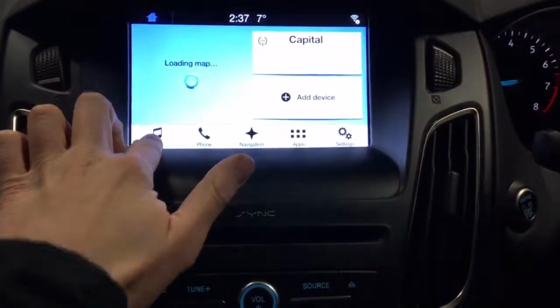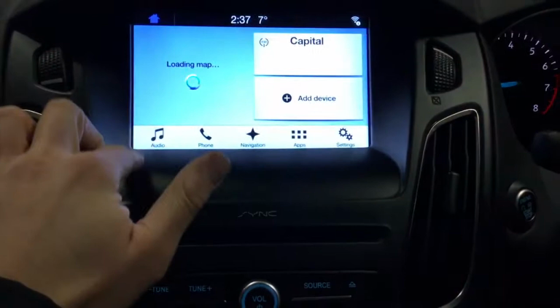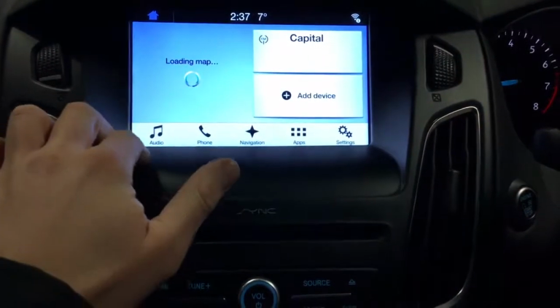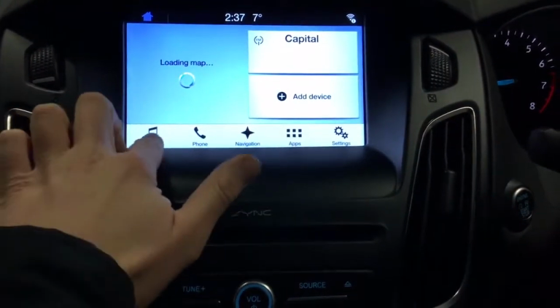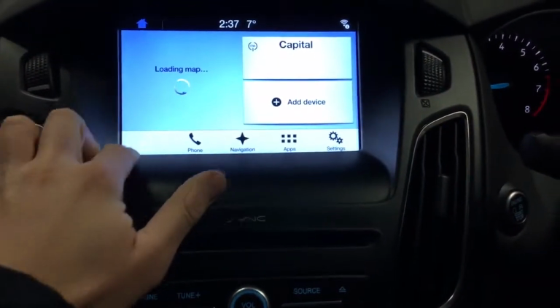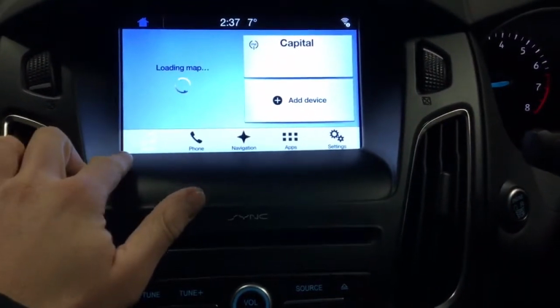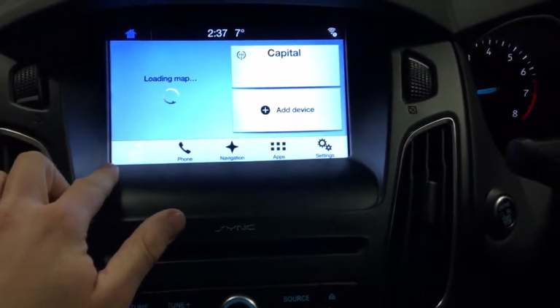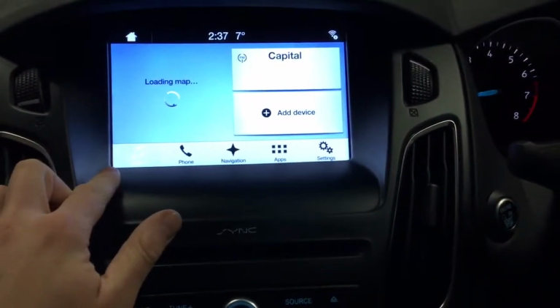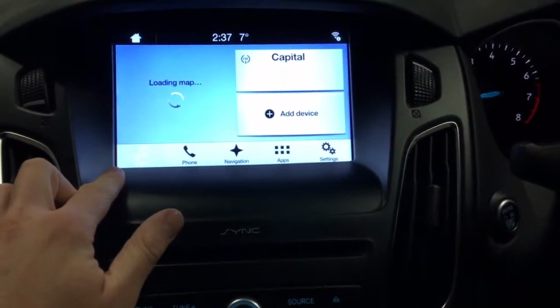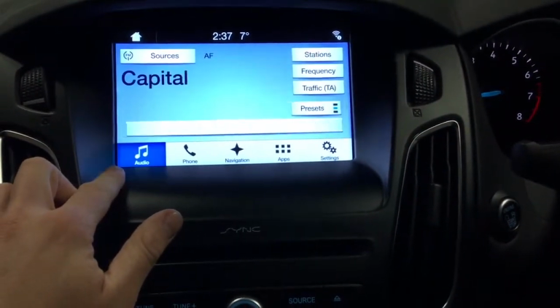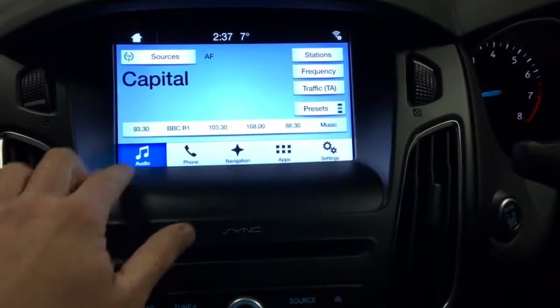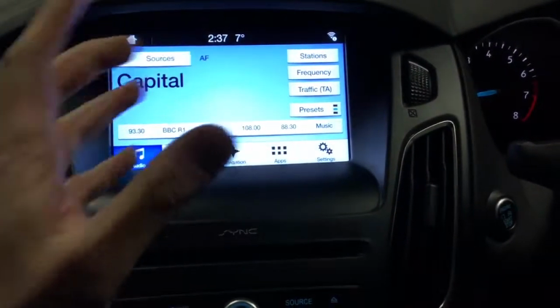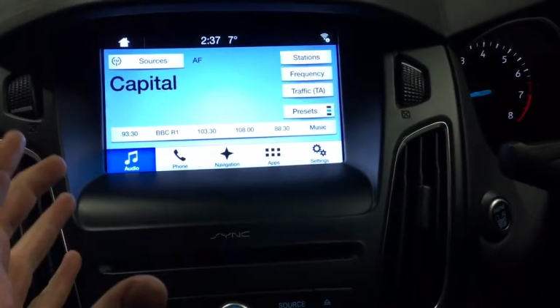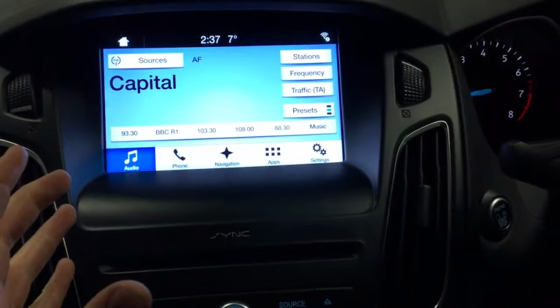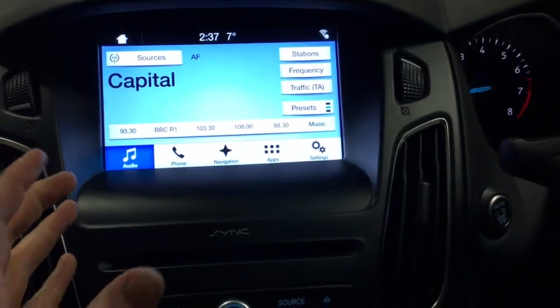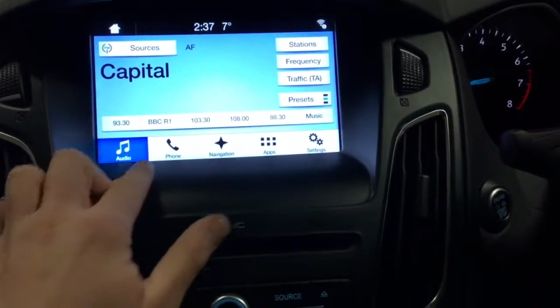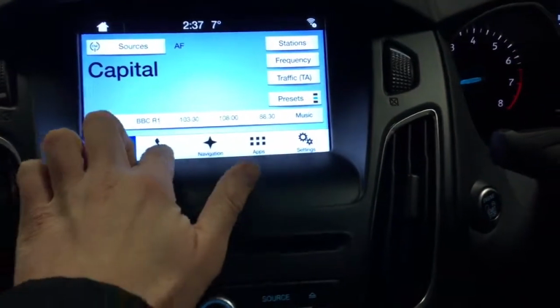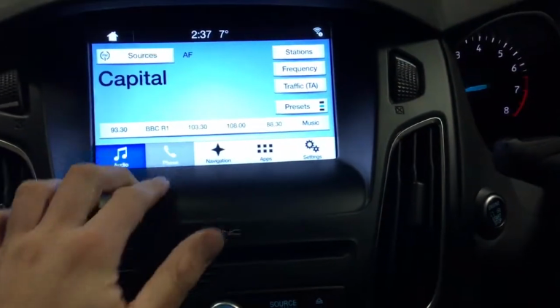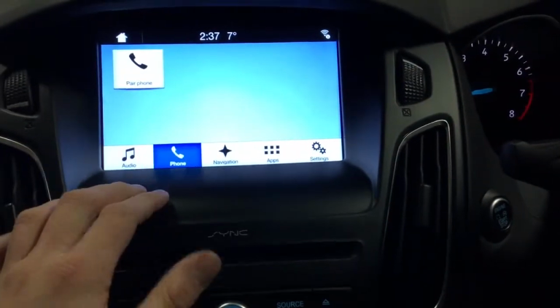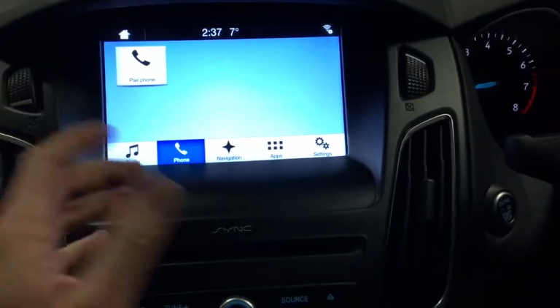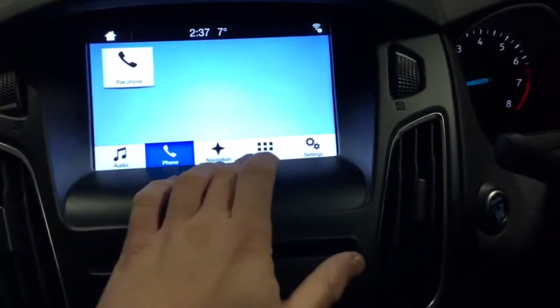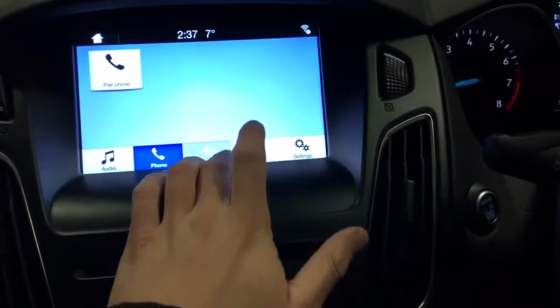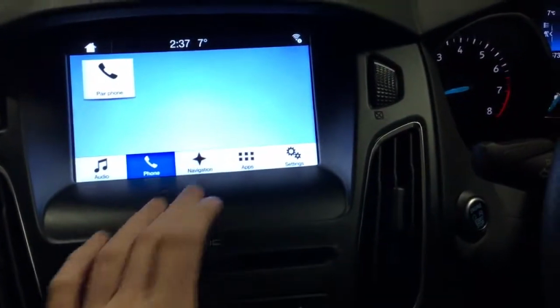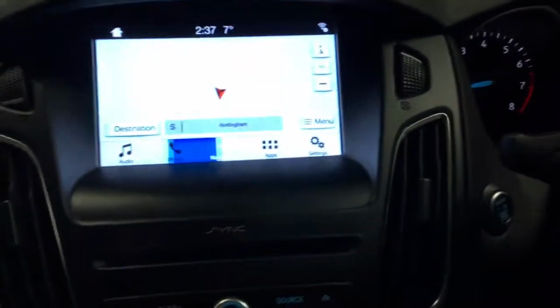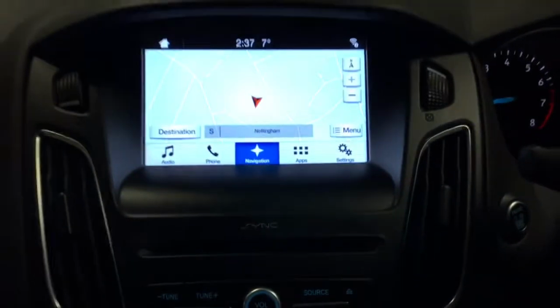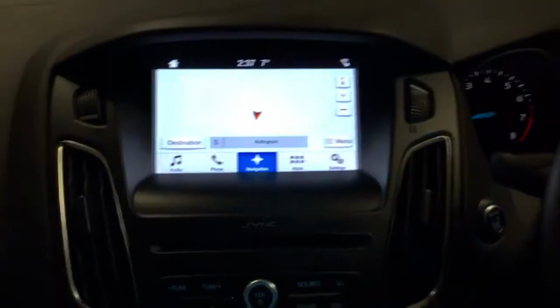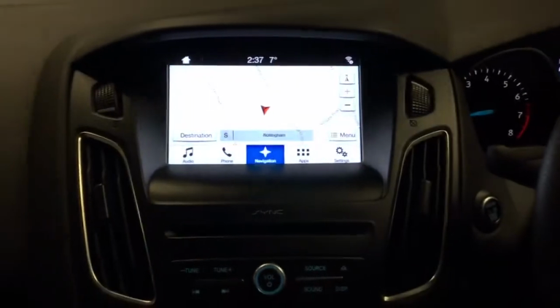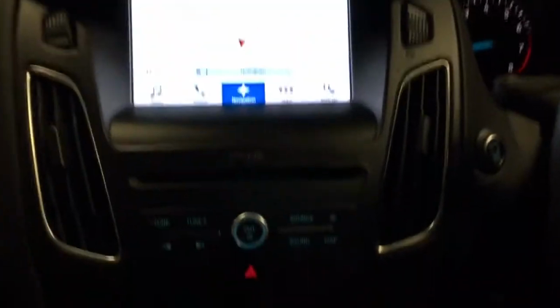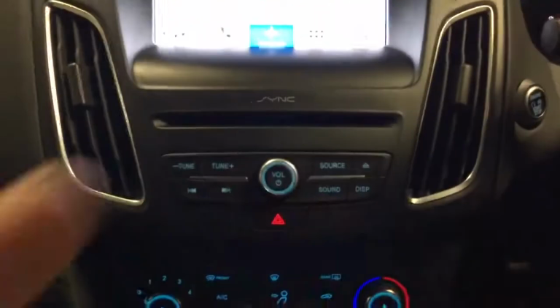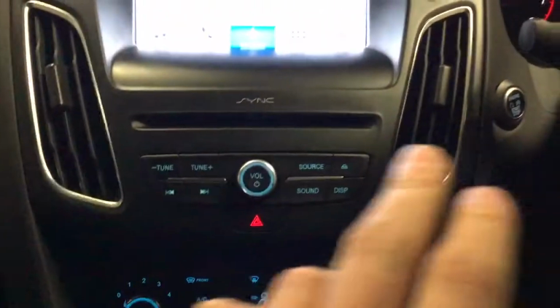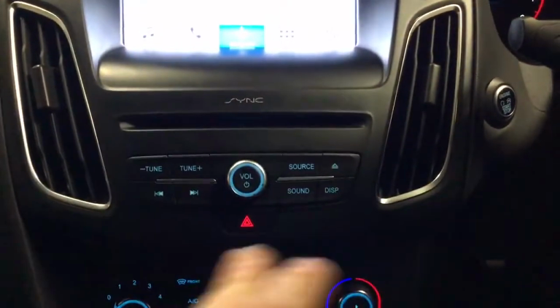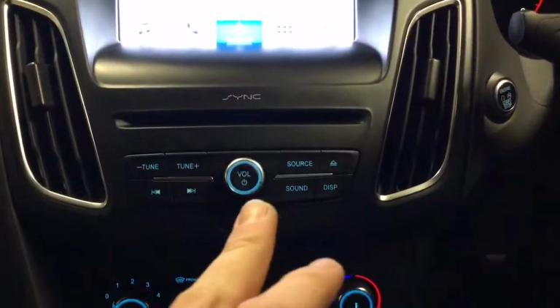Obviously audio down at the bottom there — that's all your radio stations, your phone which is your paired phone, your navigation which is your satellite navigation, and there's all your tuning.